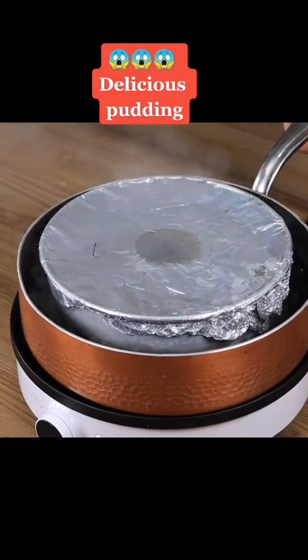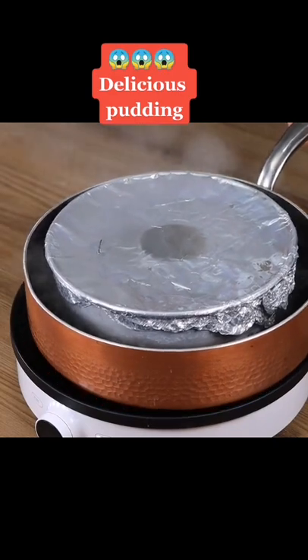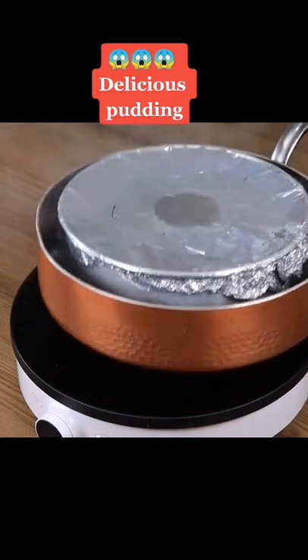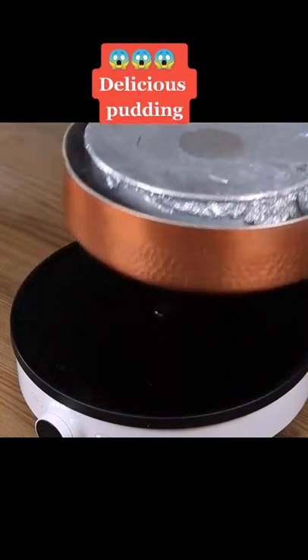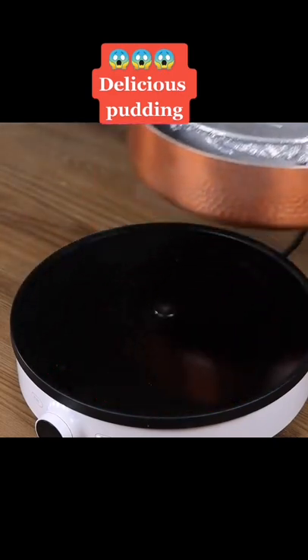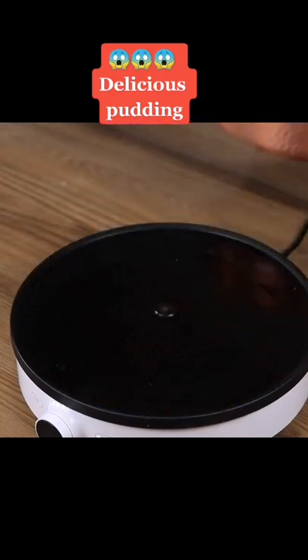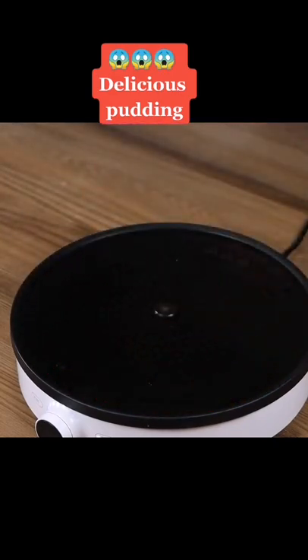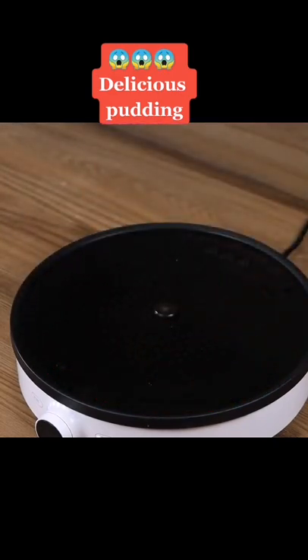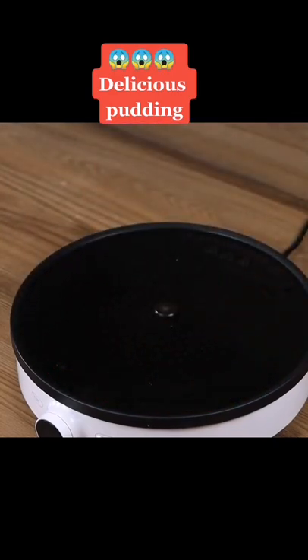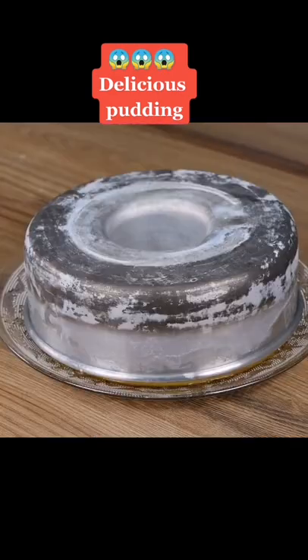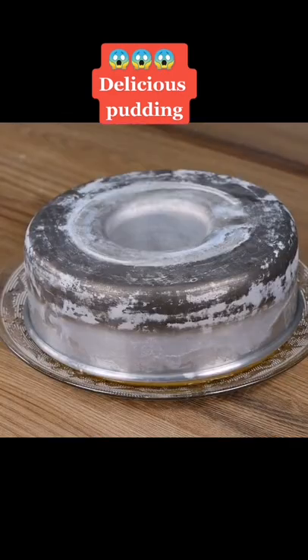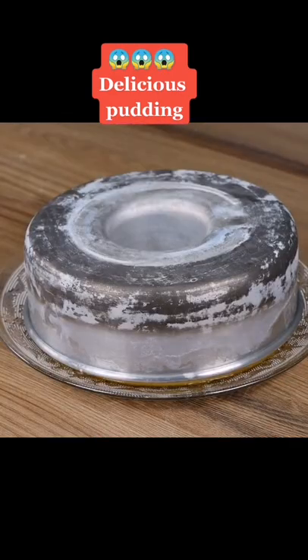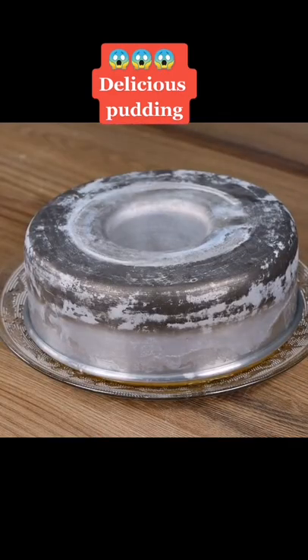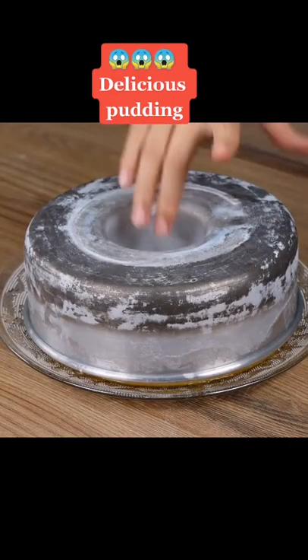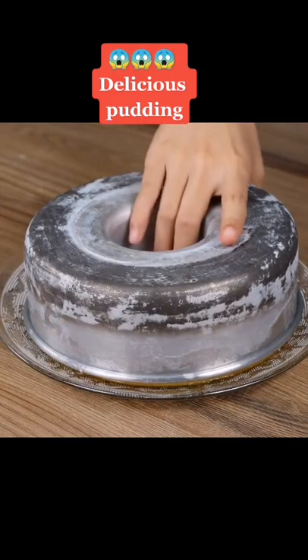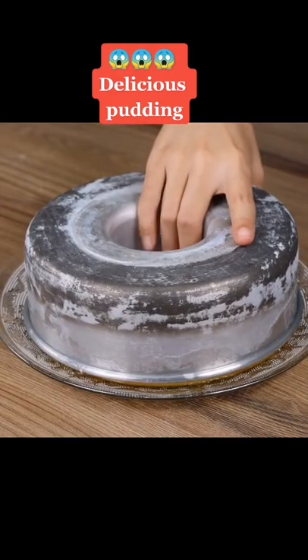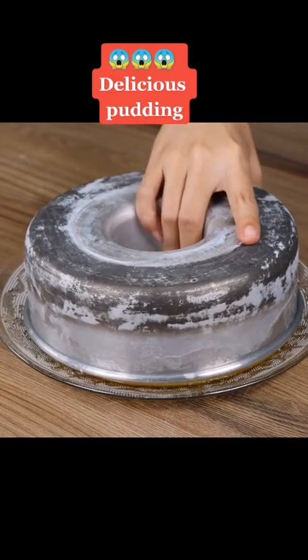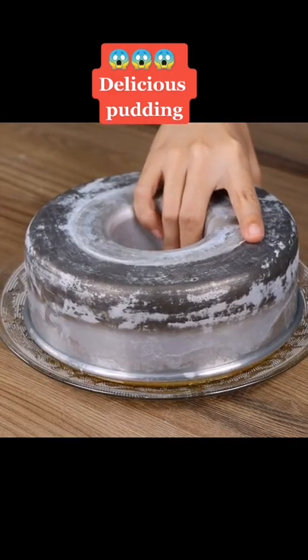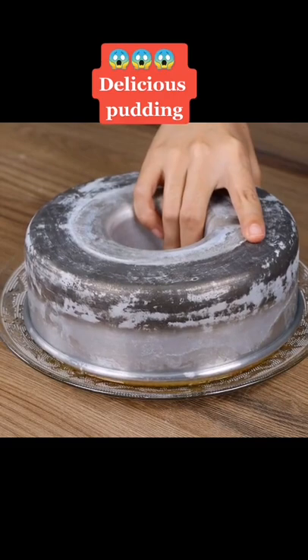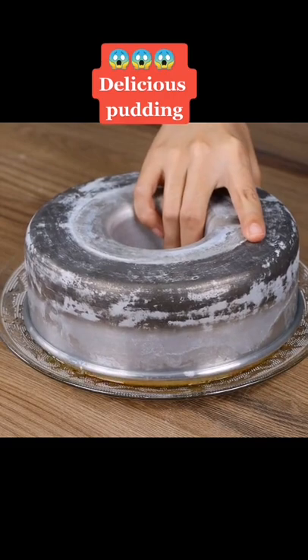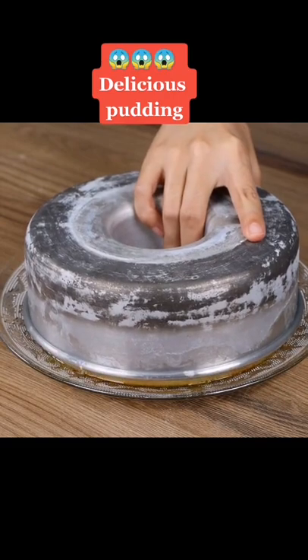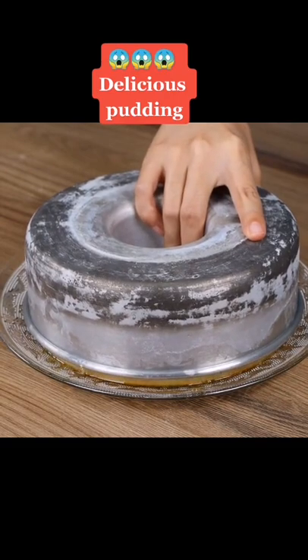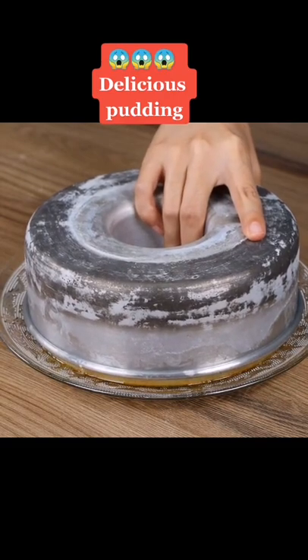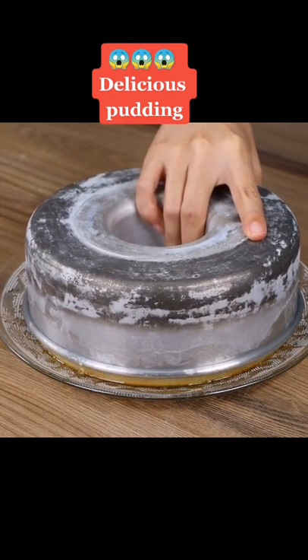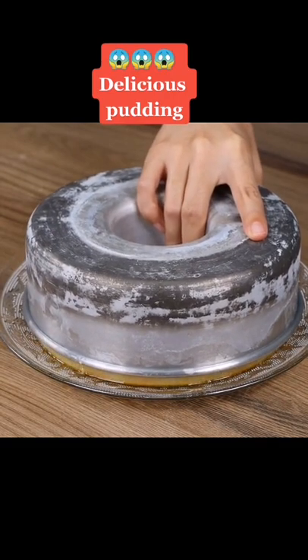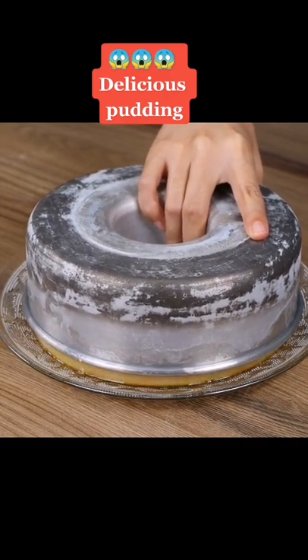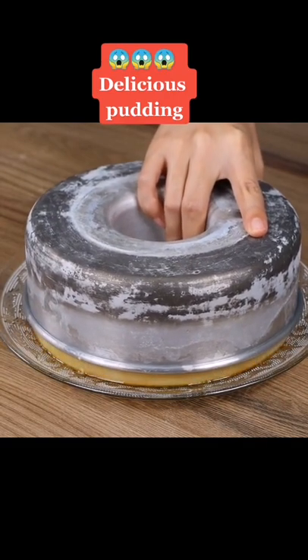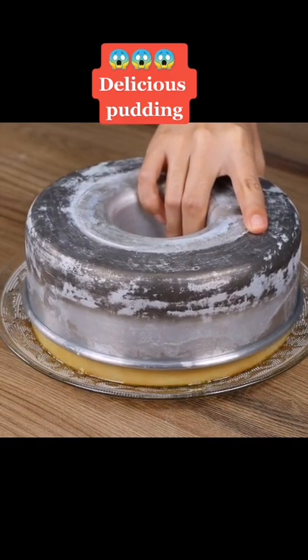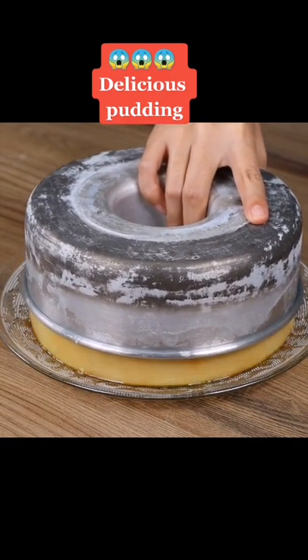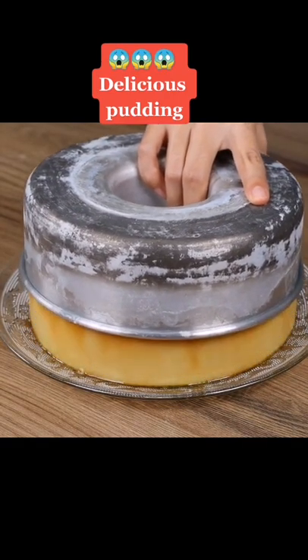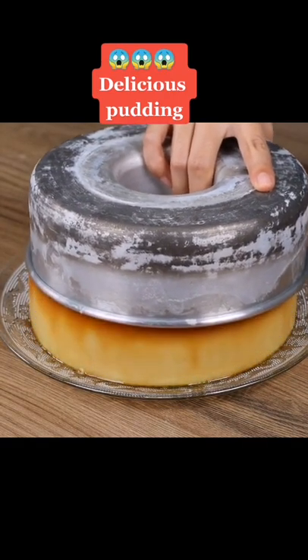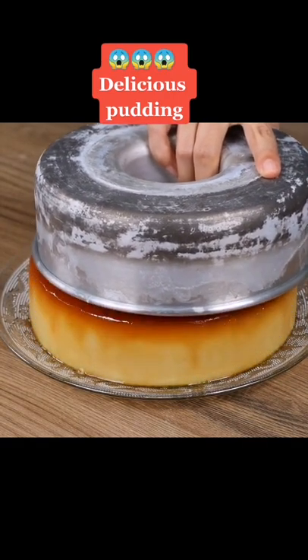After 30 minutes, put the pudding in the fridge for 3 hours to cool. And our recipe is done! Ready to be enjoyed! I really hope you liked our recipe!